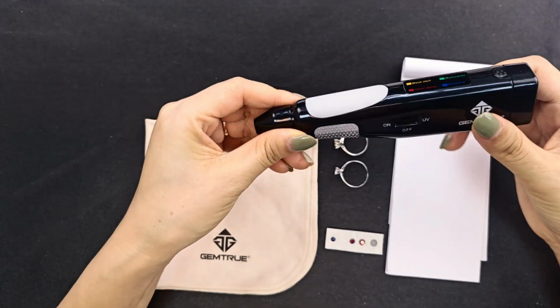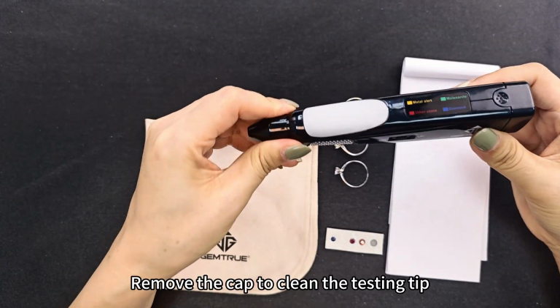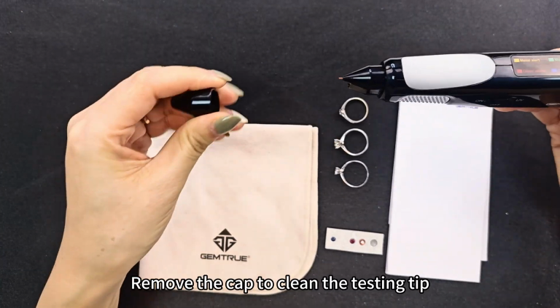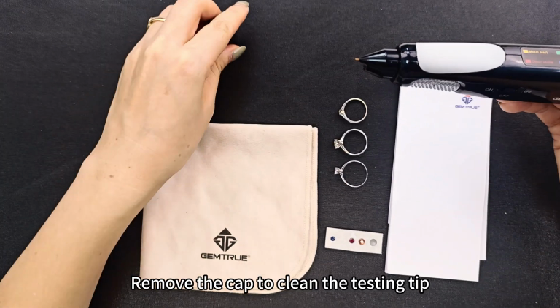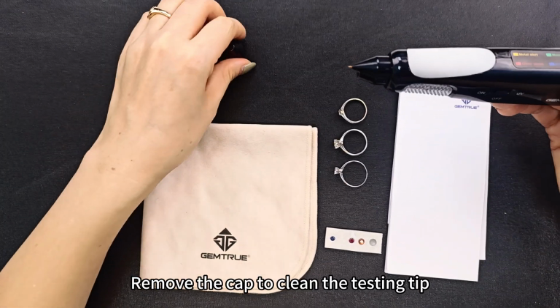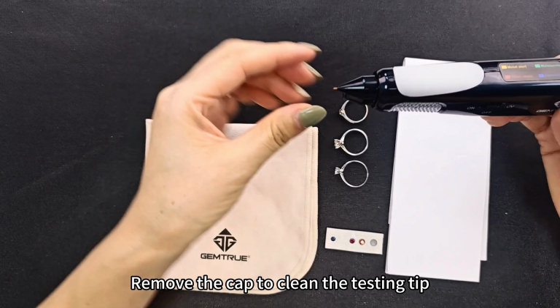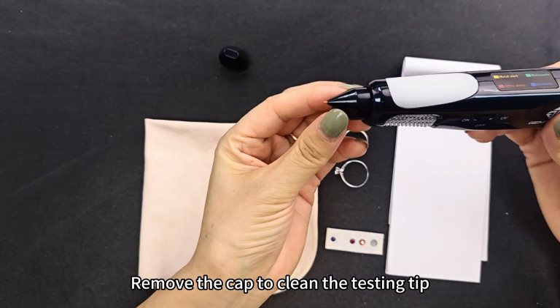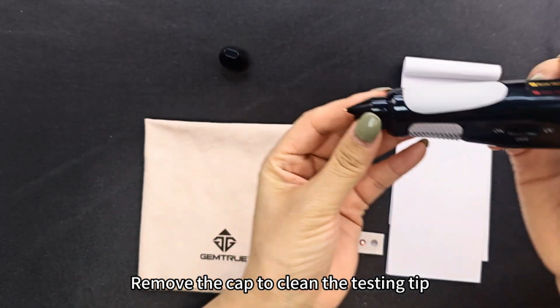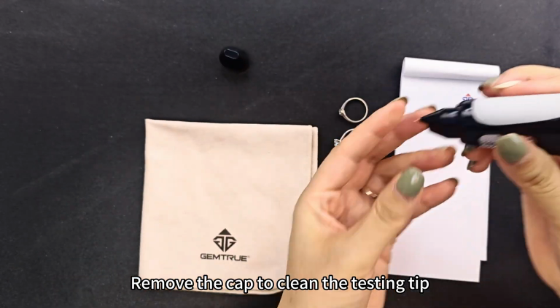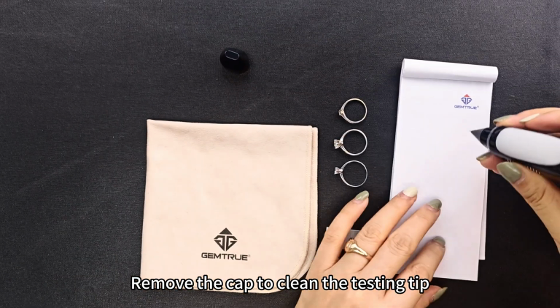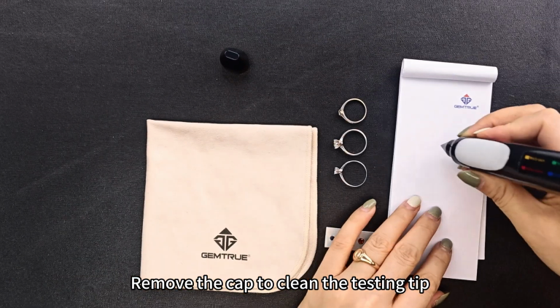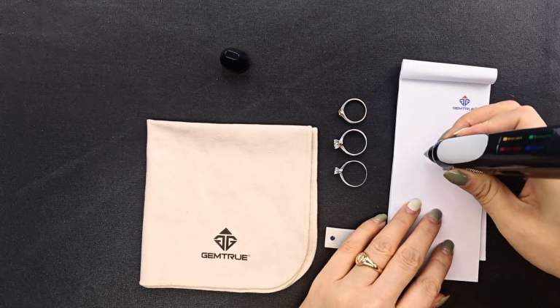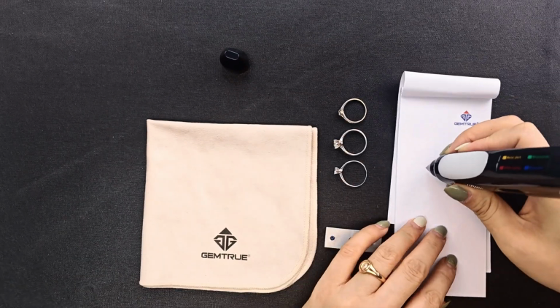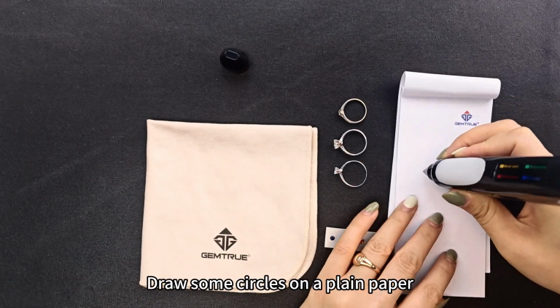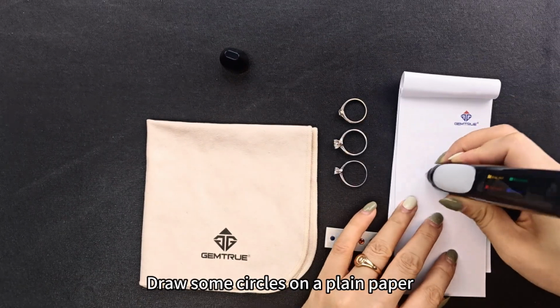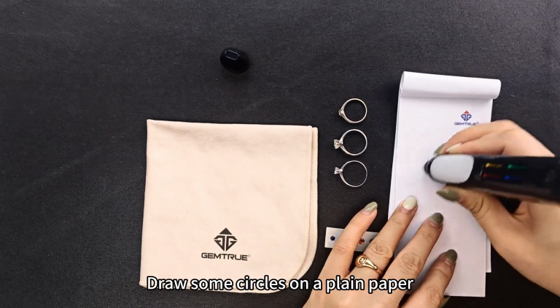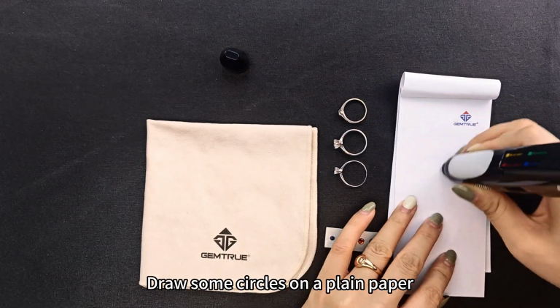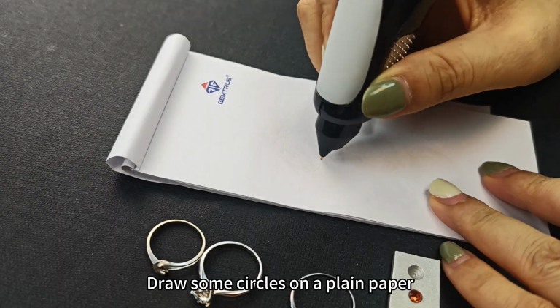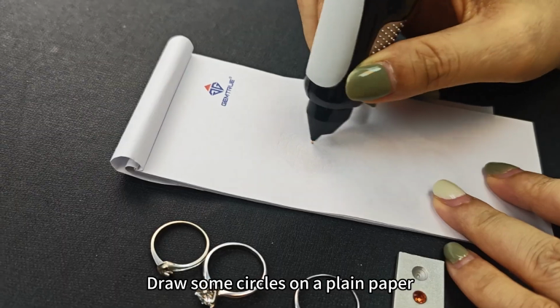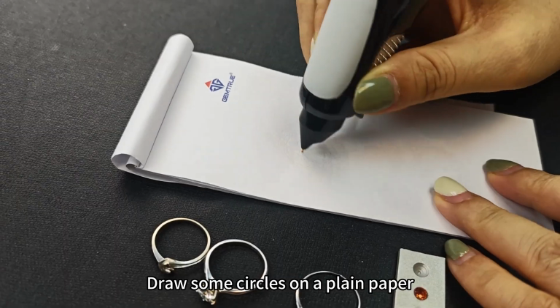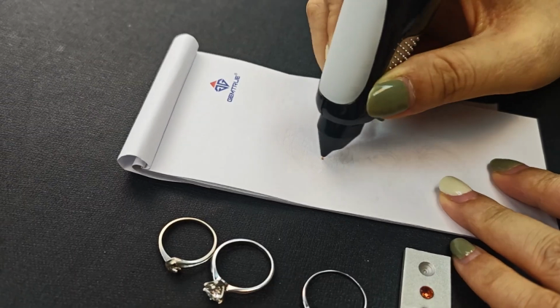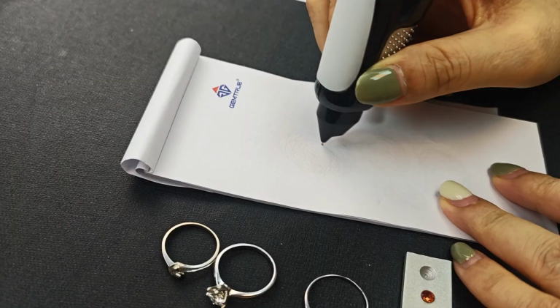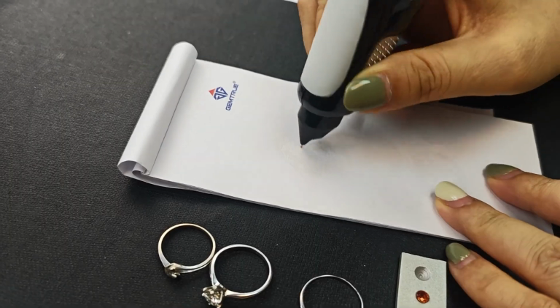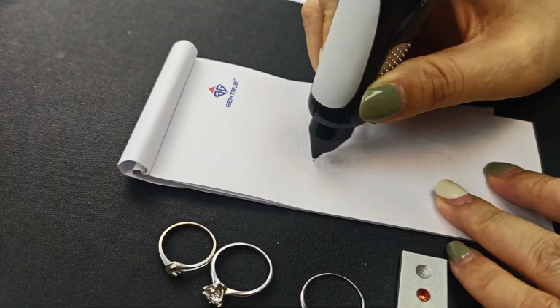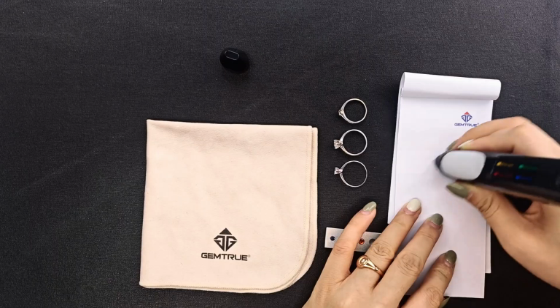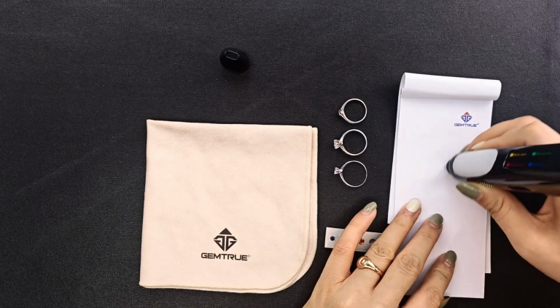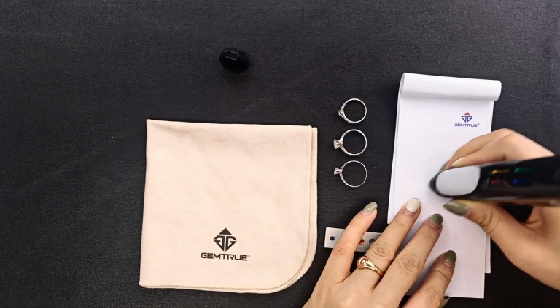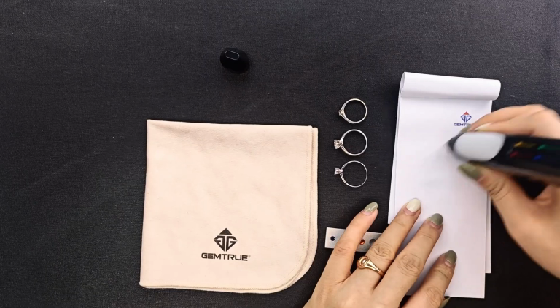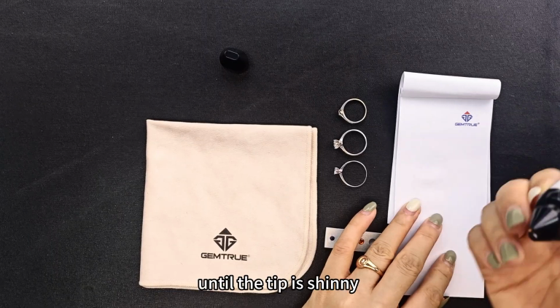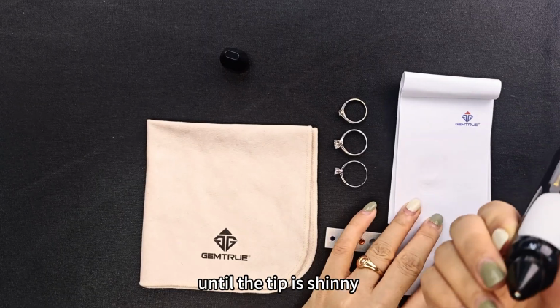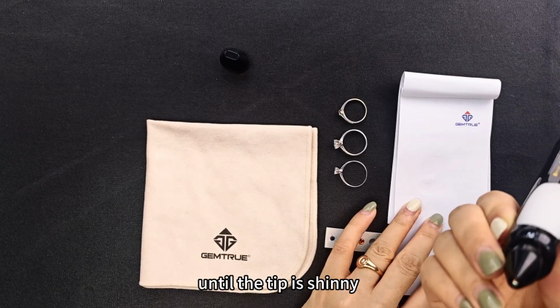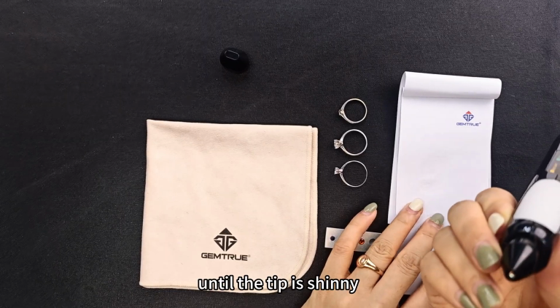Remove the cap to clean the testing tip. Do some circles on a plain paper until the tape is shining.